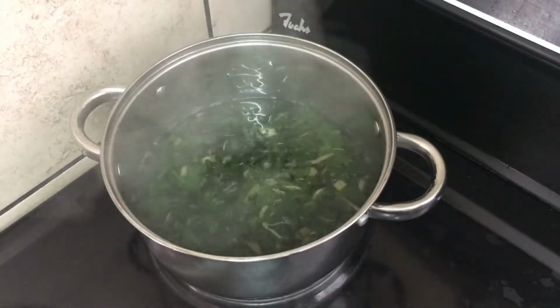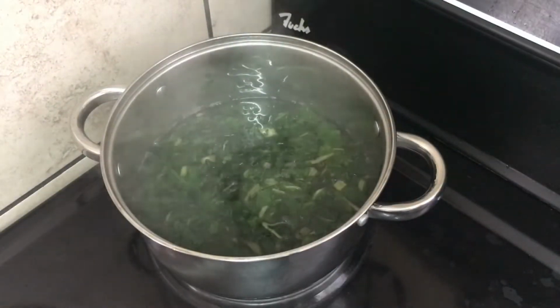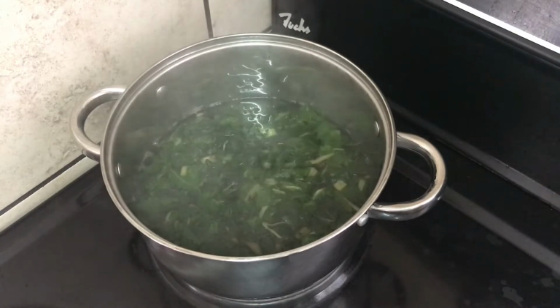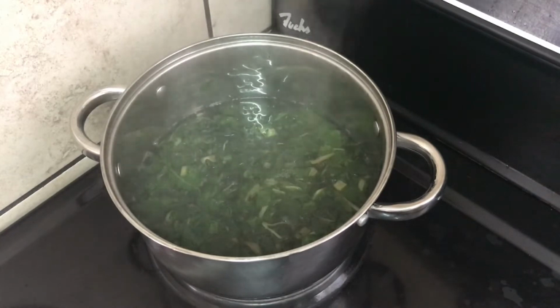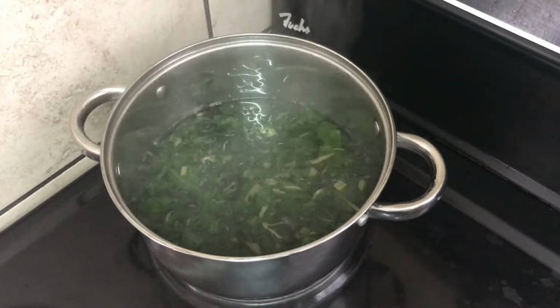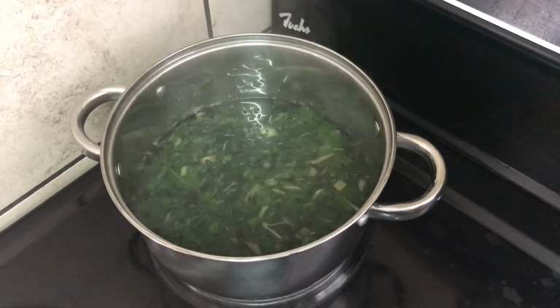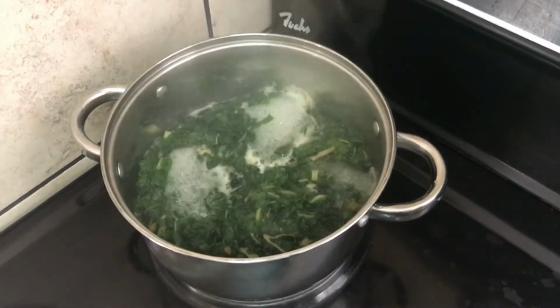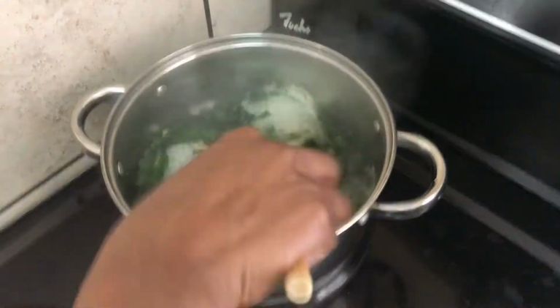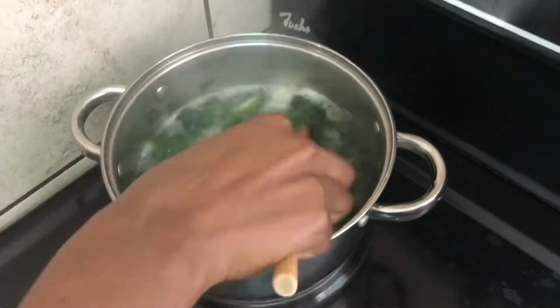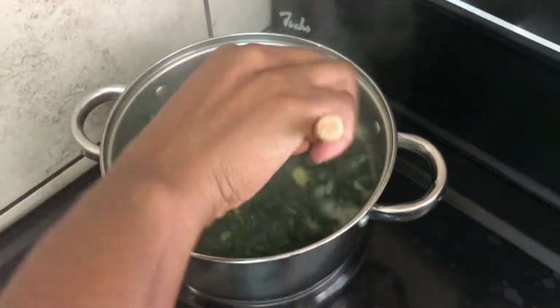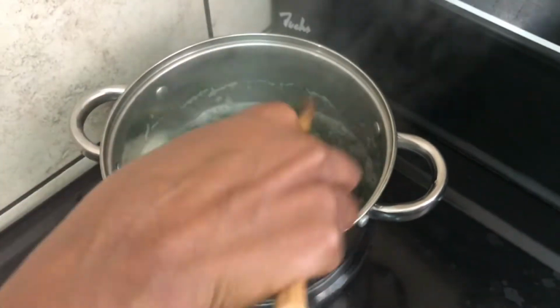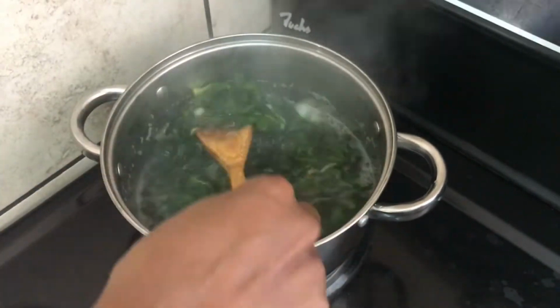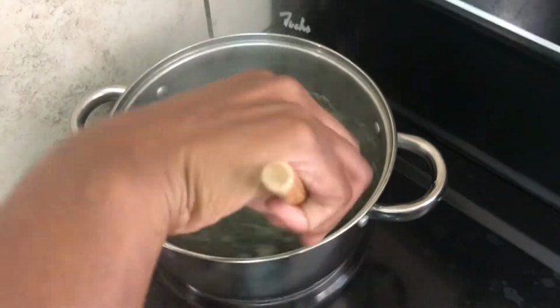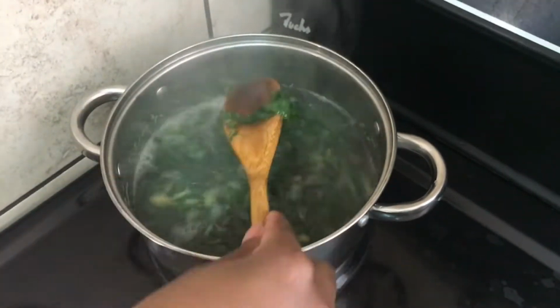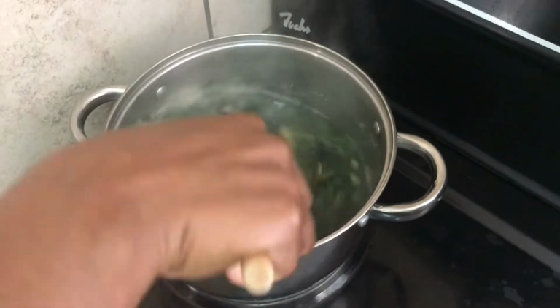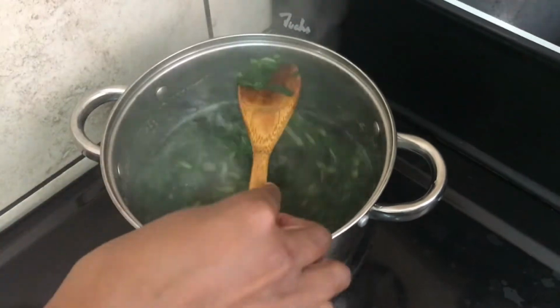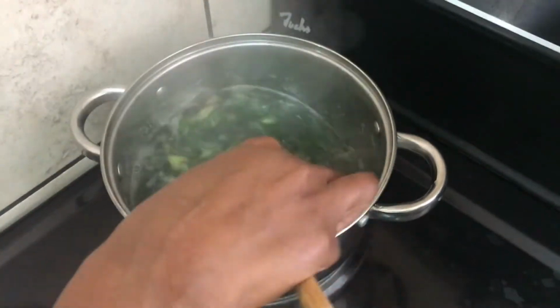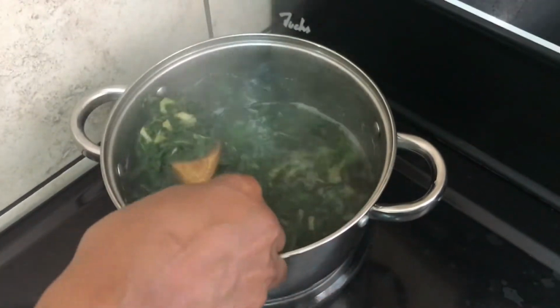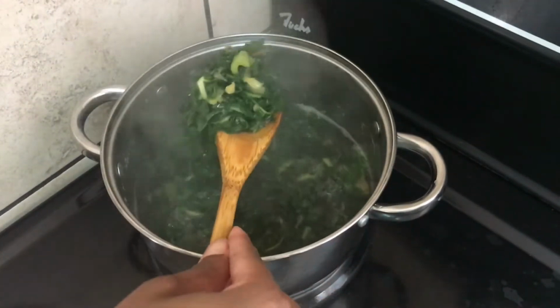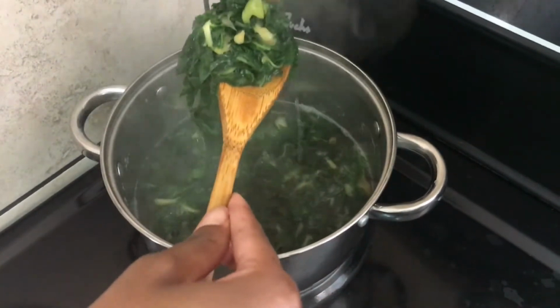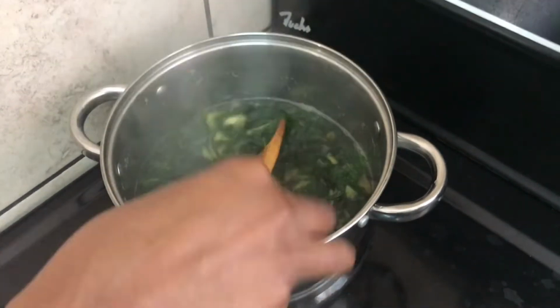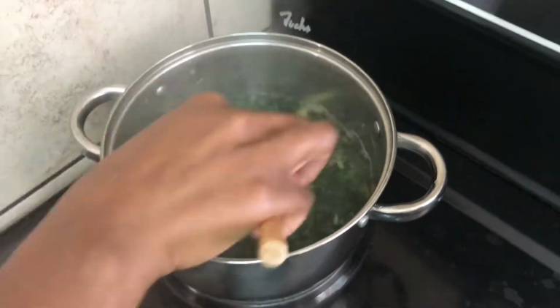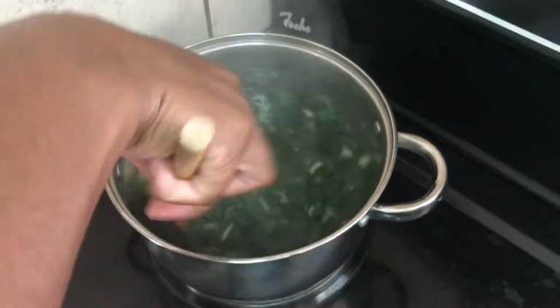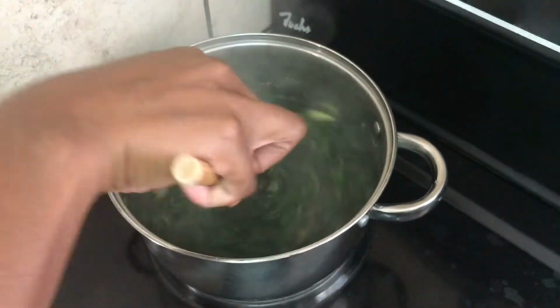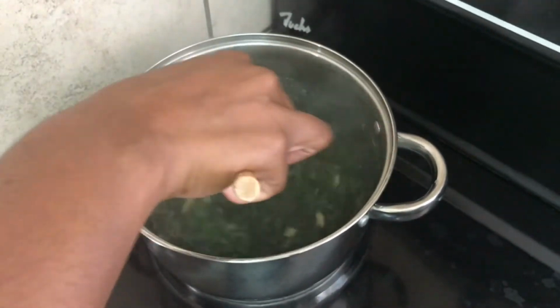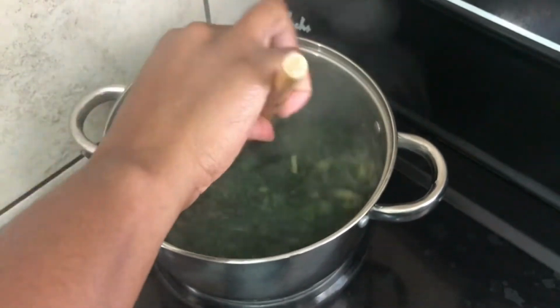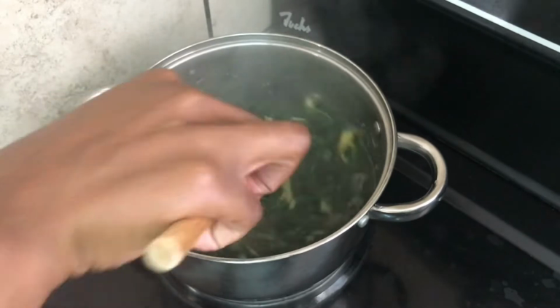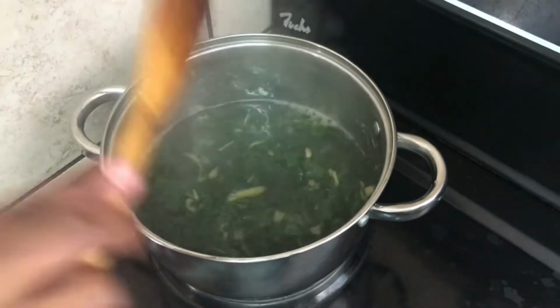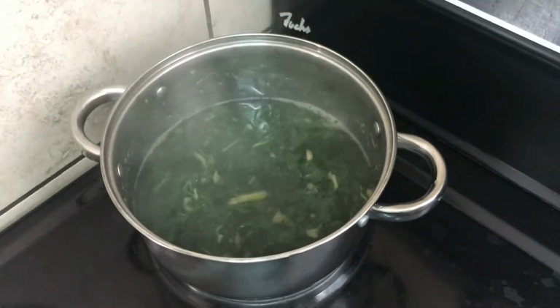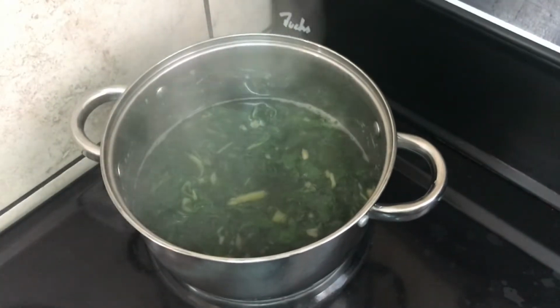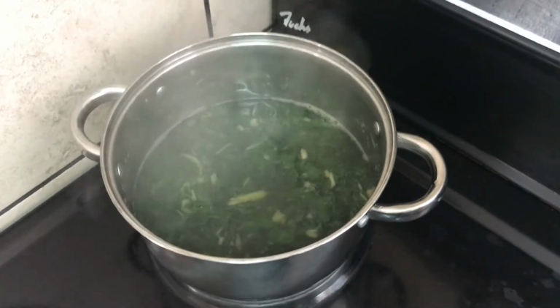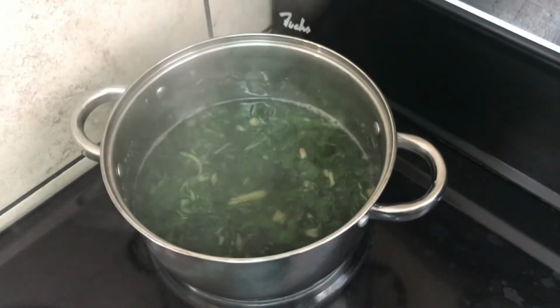So then you remove it, drain the water off of the spinach, and I actually wrung the water out of it so it was quite dry afterwards, because I didn't want any of that liquid going into the next step.